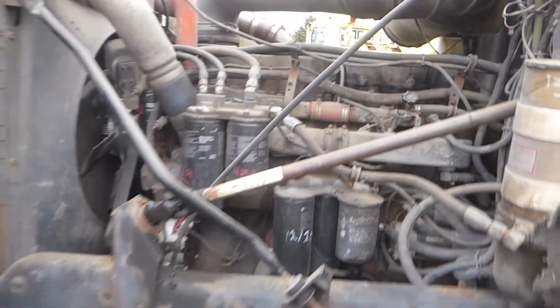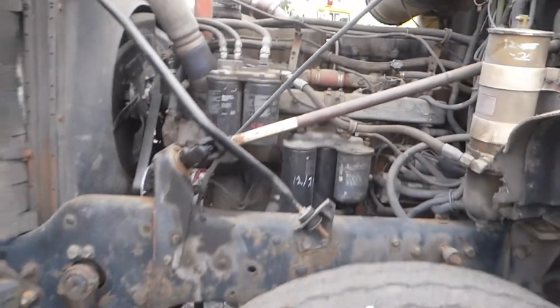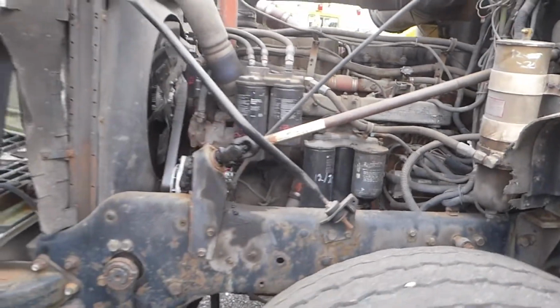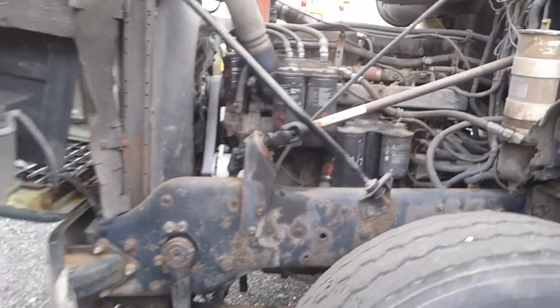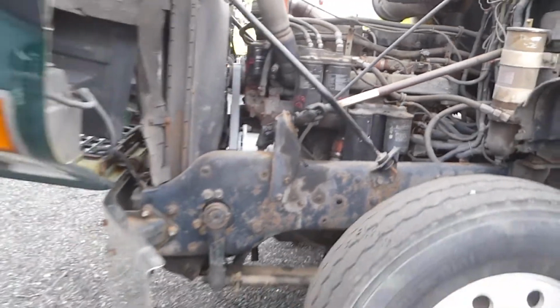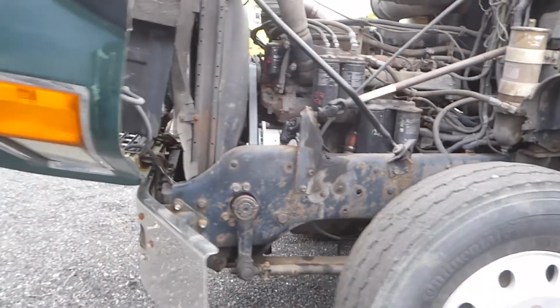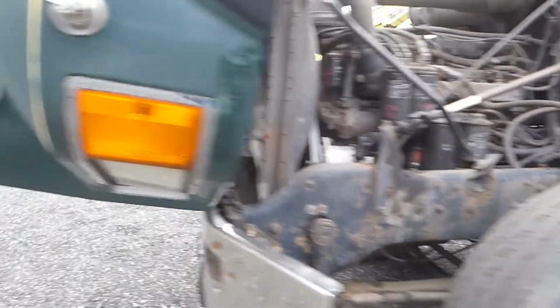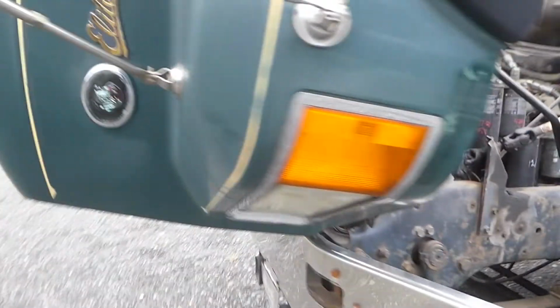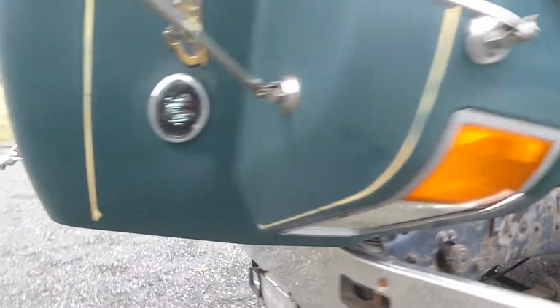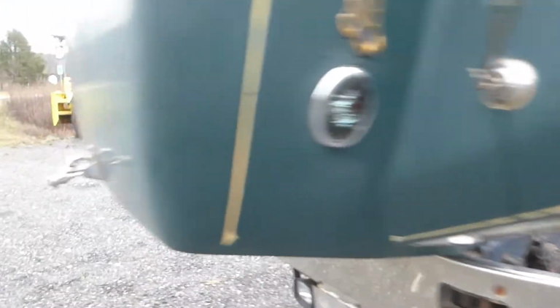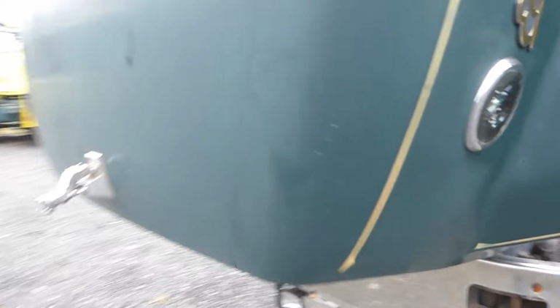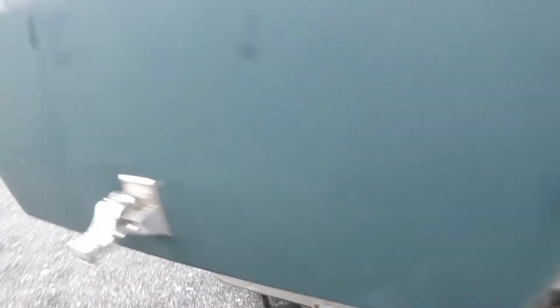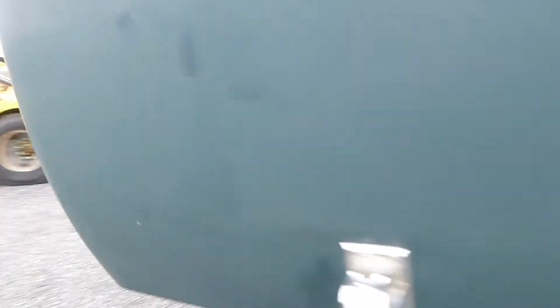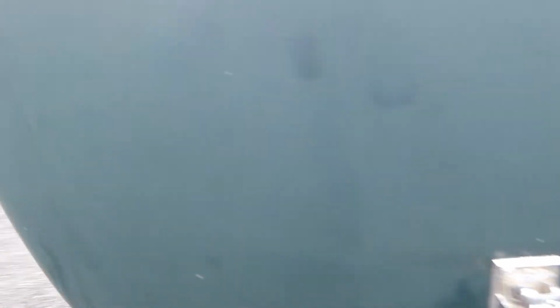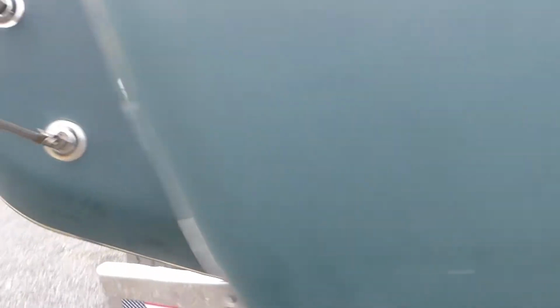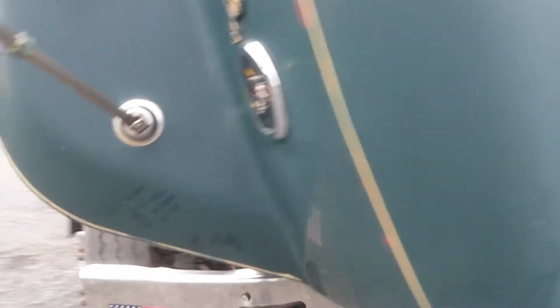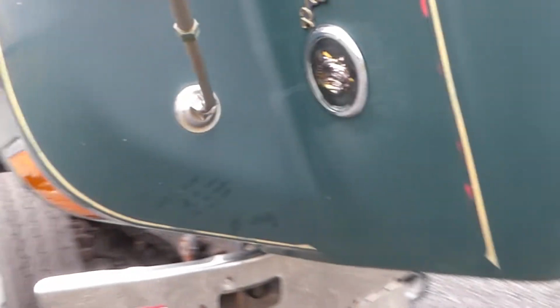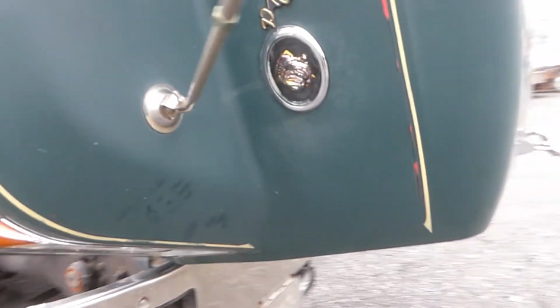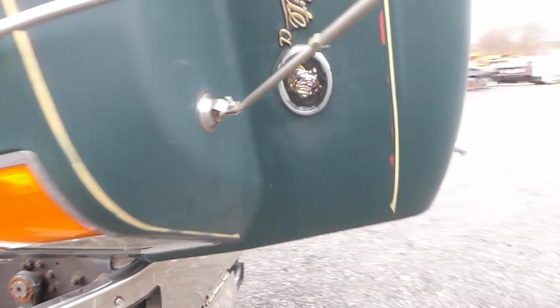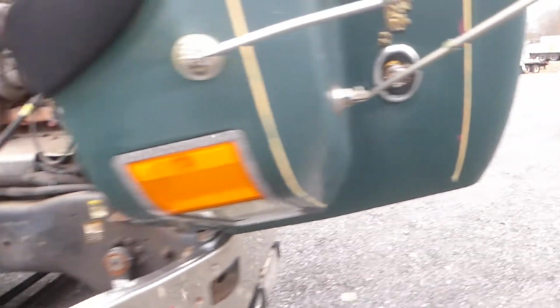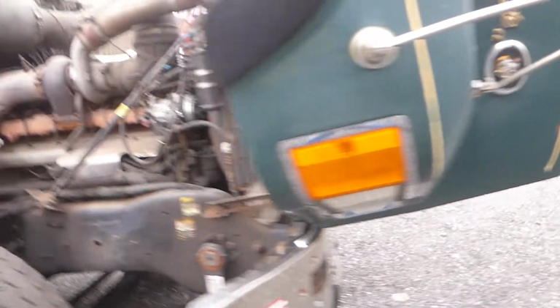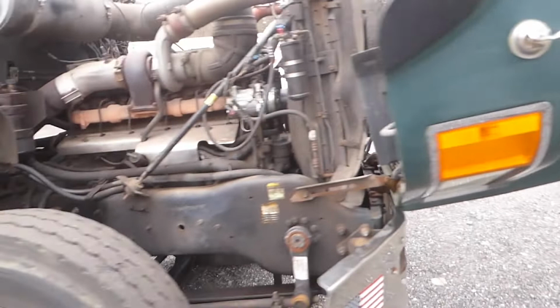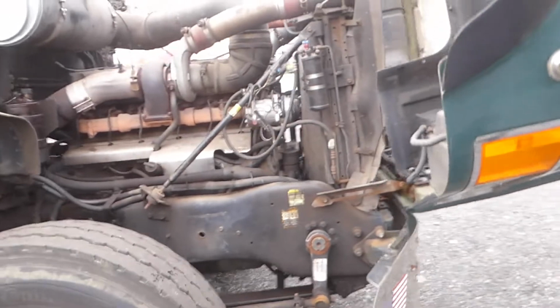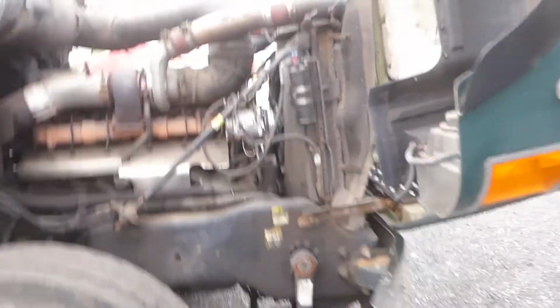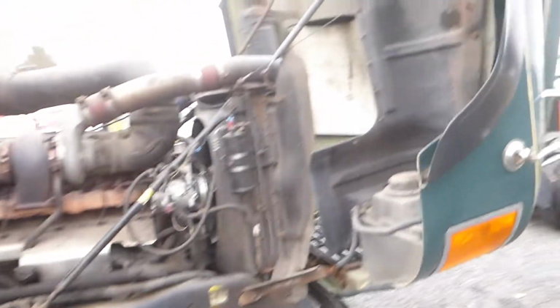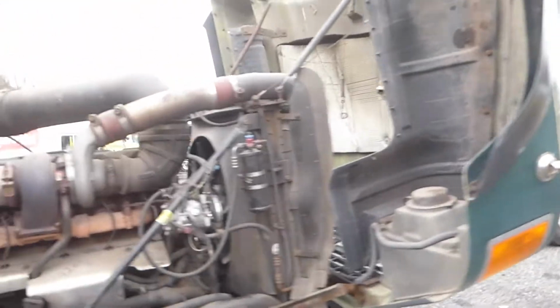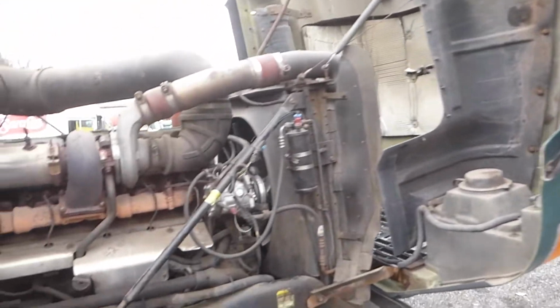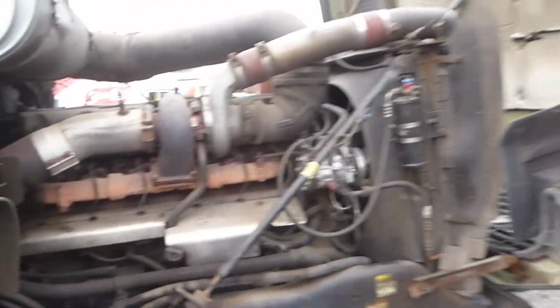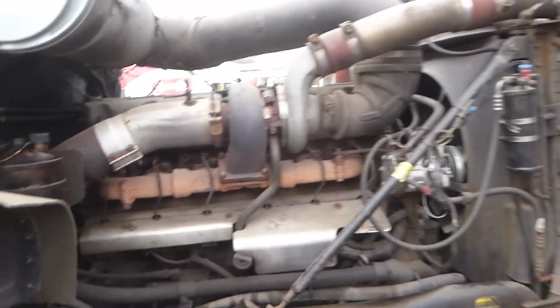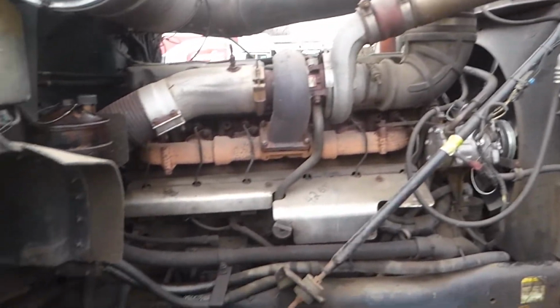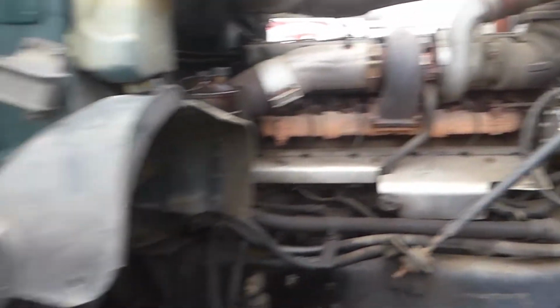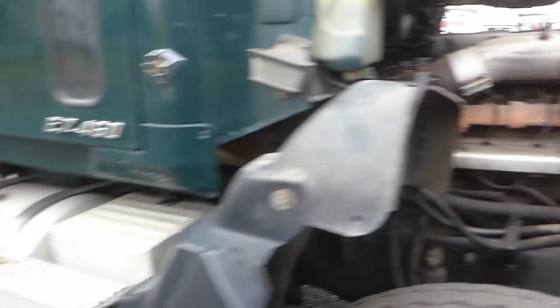This does have an E7 E-Tech motor — big horsepower, 460. You can see the nice bulldog up front, the front bumper's in pretty good shape, hood's in pretty good condition. Come around and you can see some more of that motor and the turbo right there.